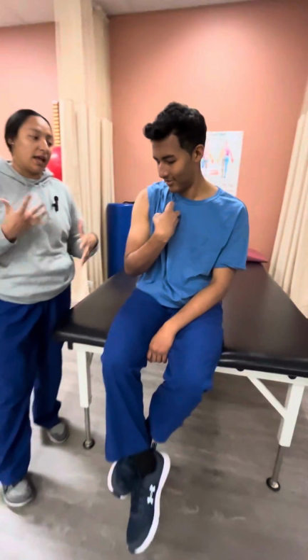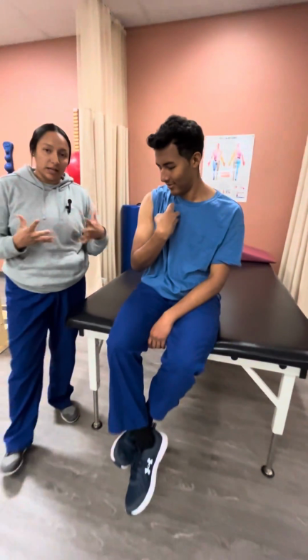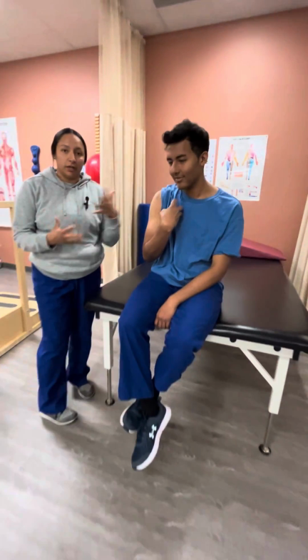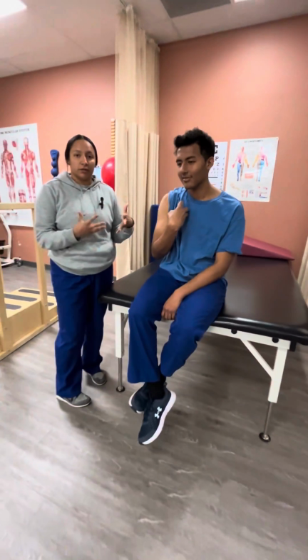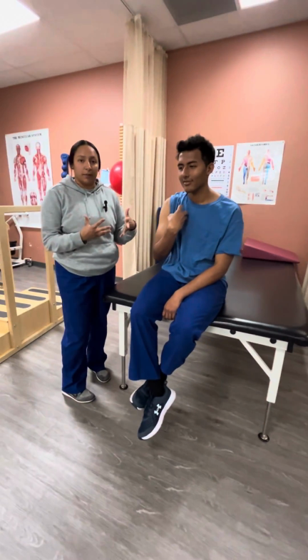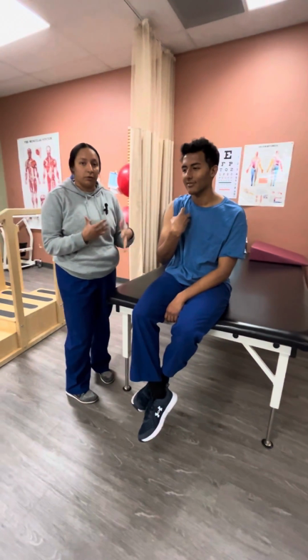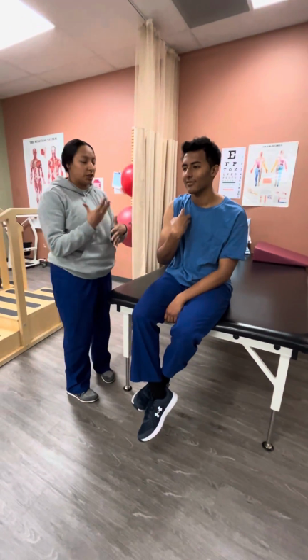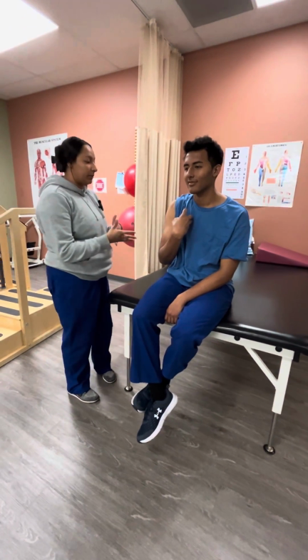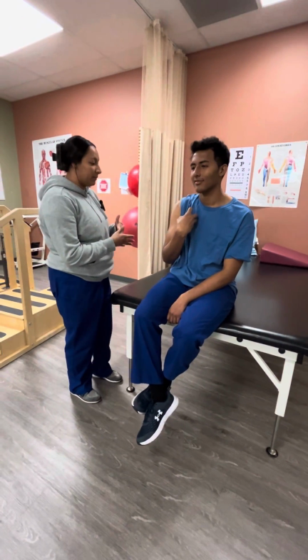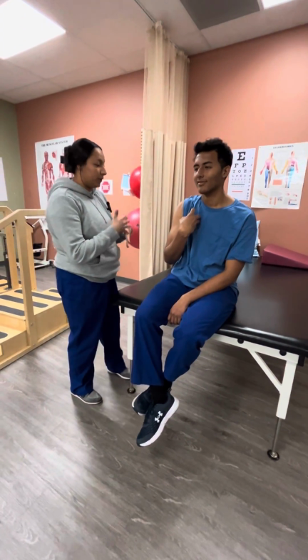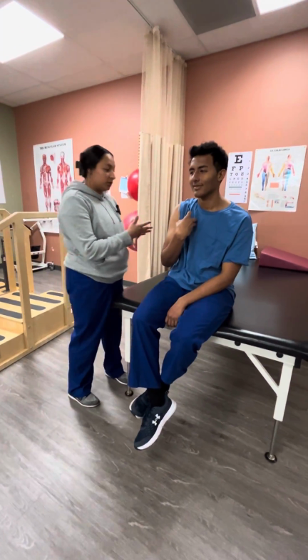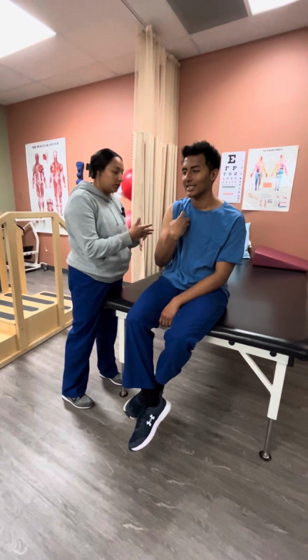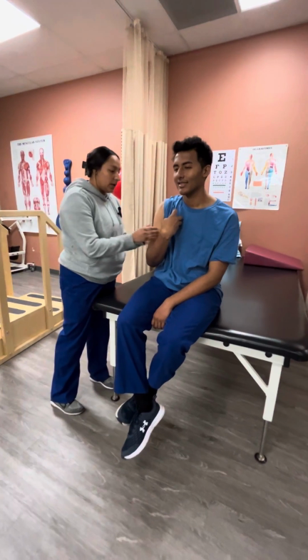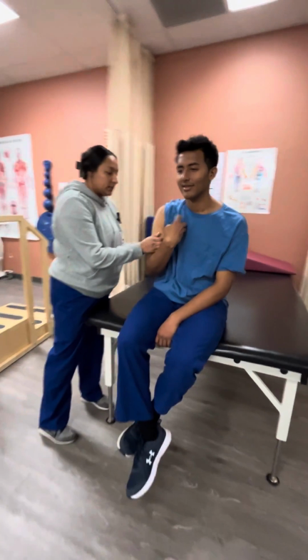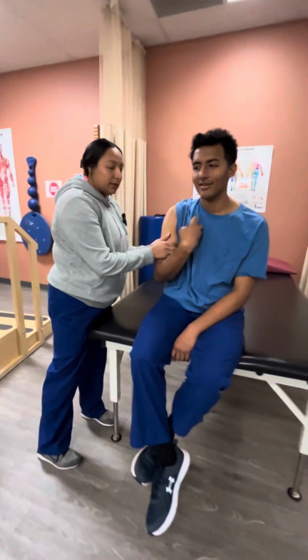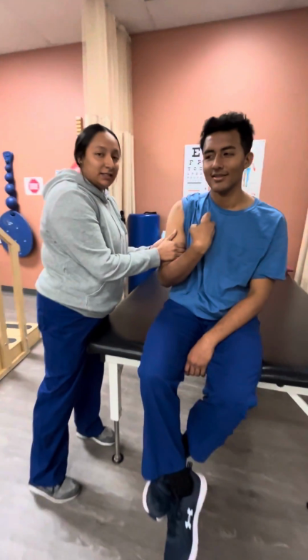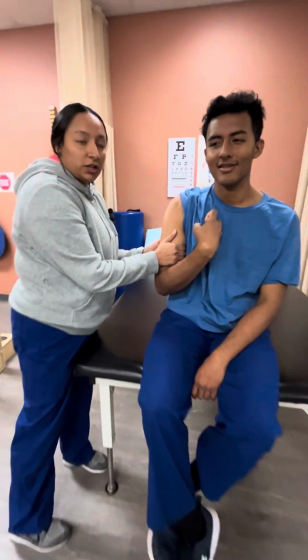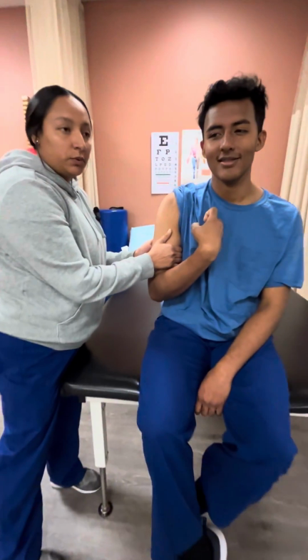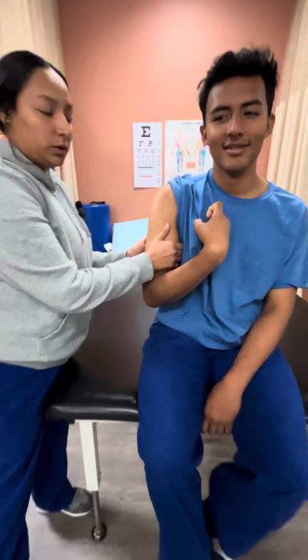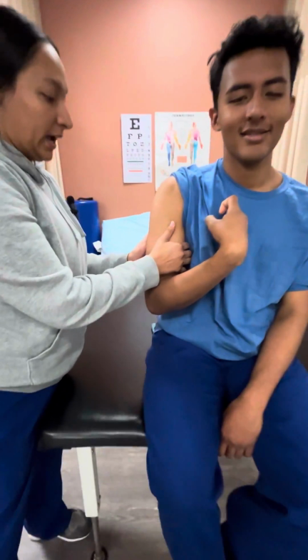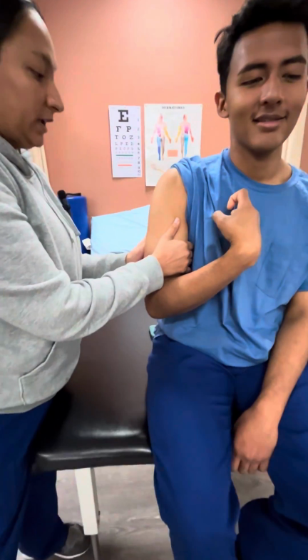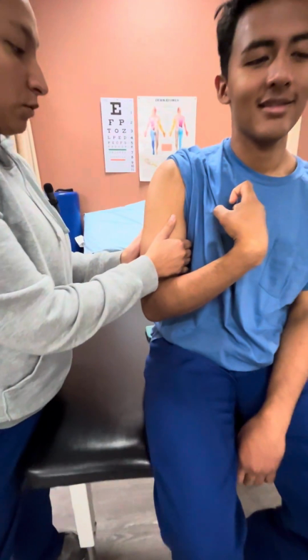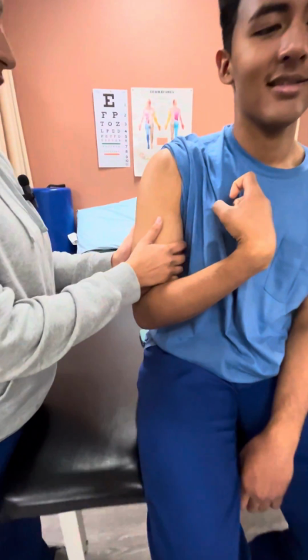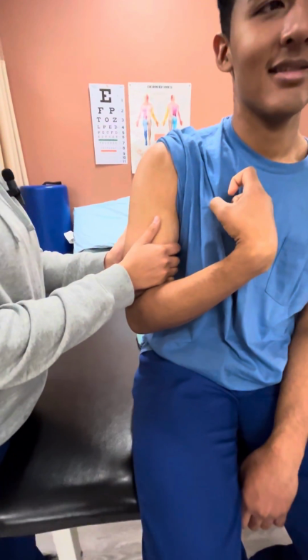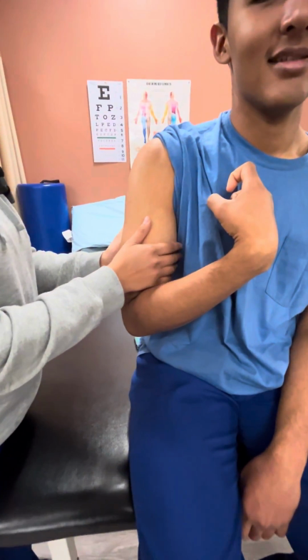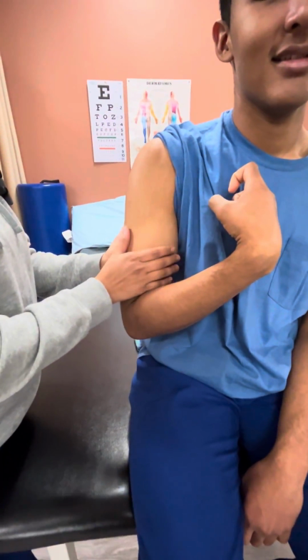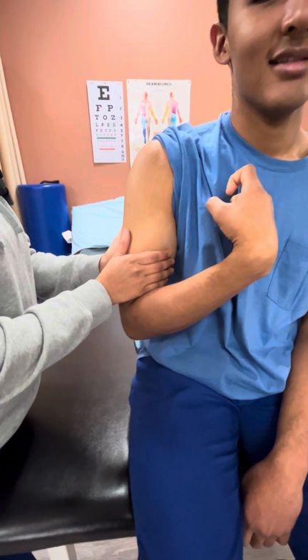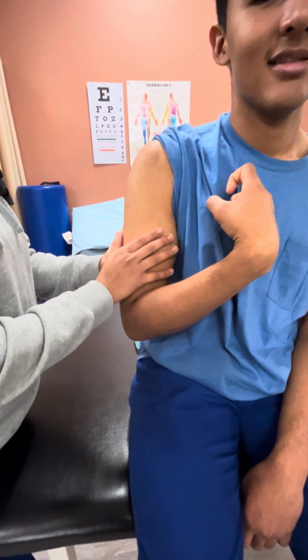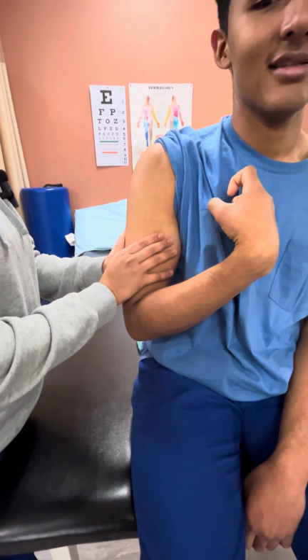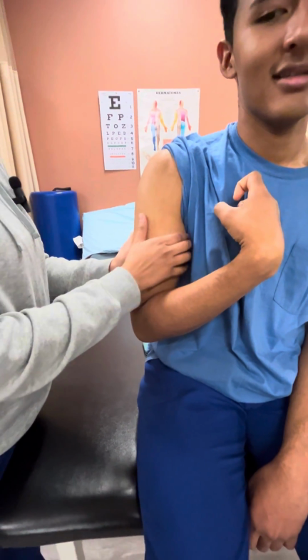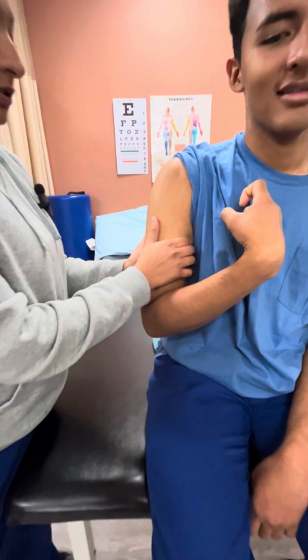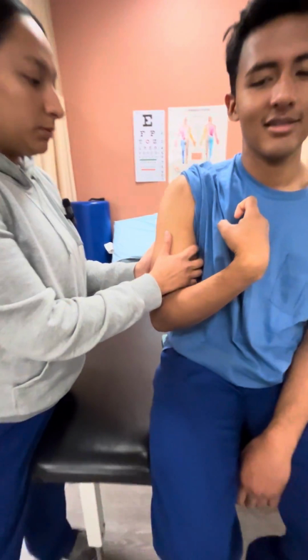After you observe the patient, we want to check their bicep and feel their muscle tone. This is going to be nice and gentle — we don't want to activate more tone in the muscle — so his feels nice and normal.